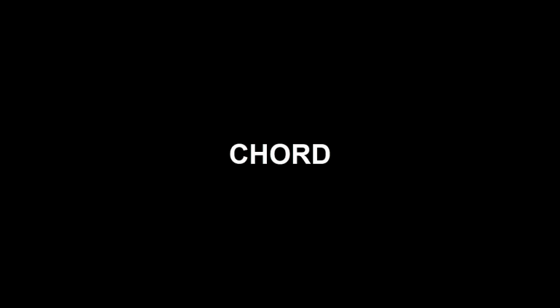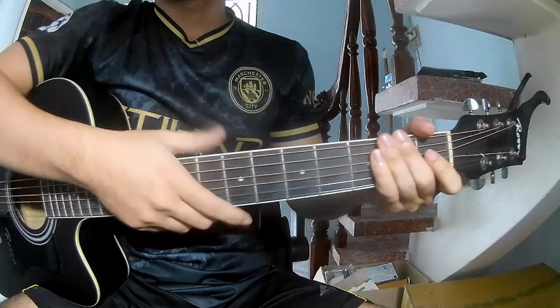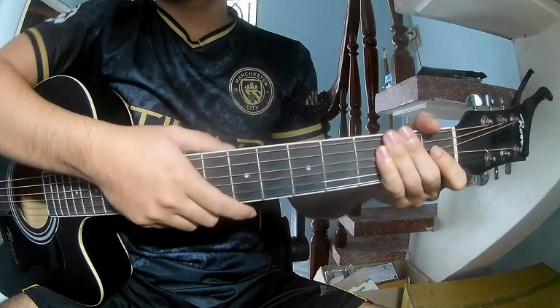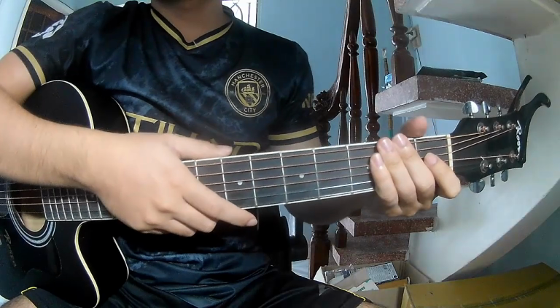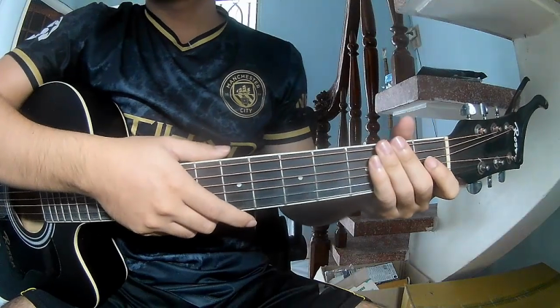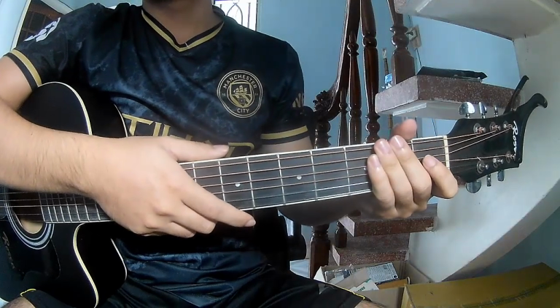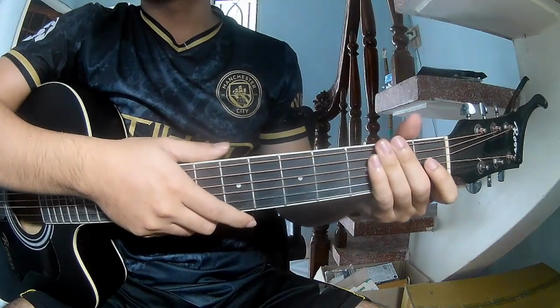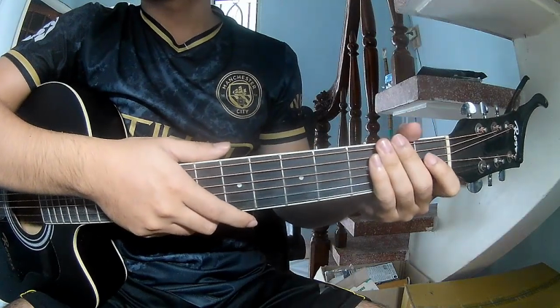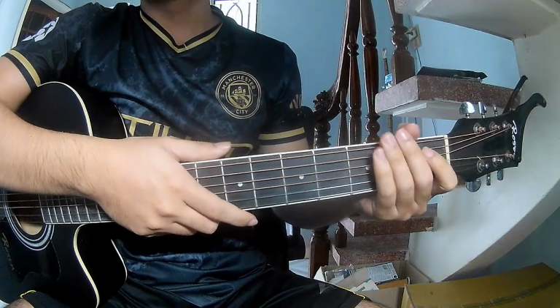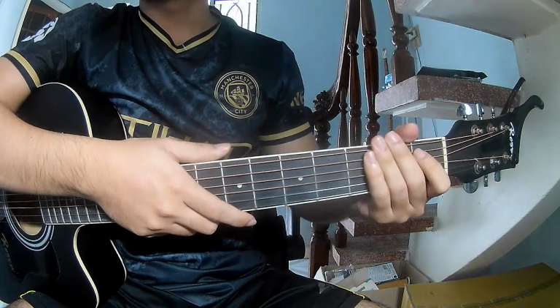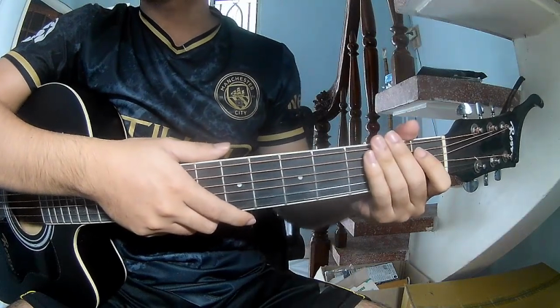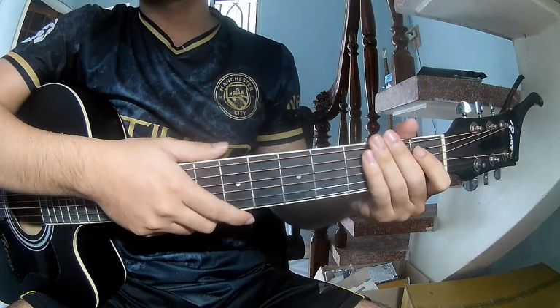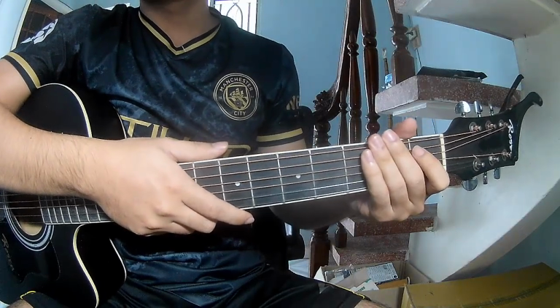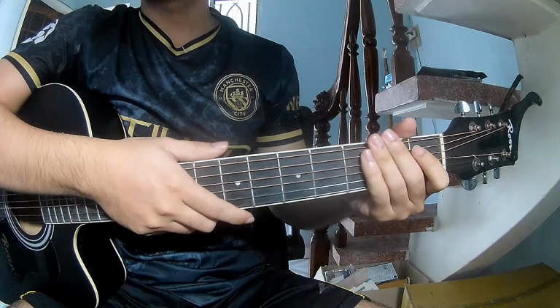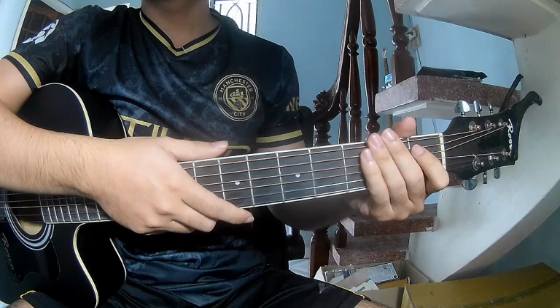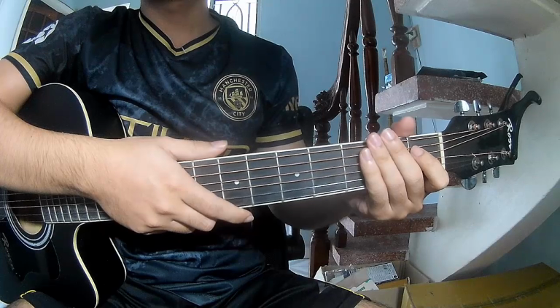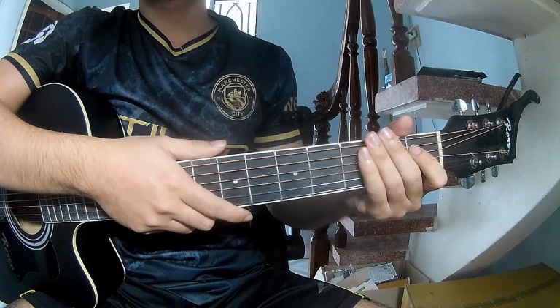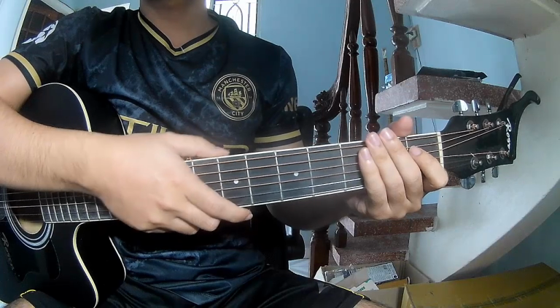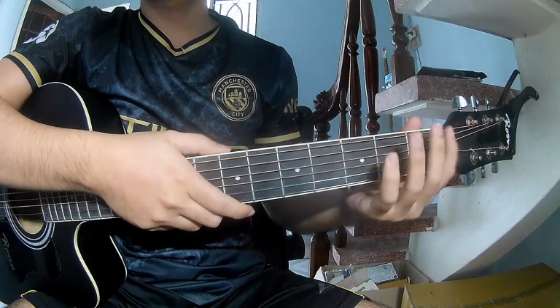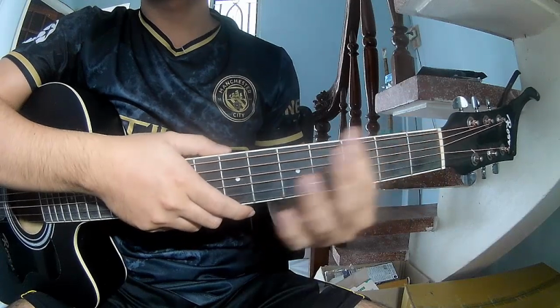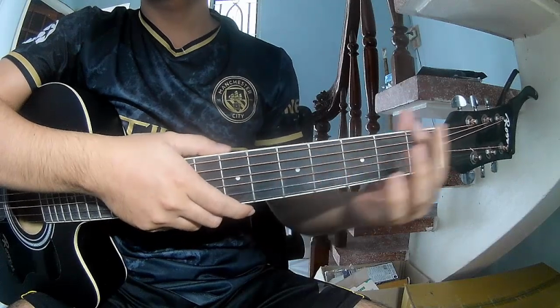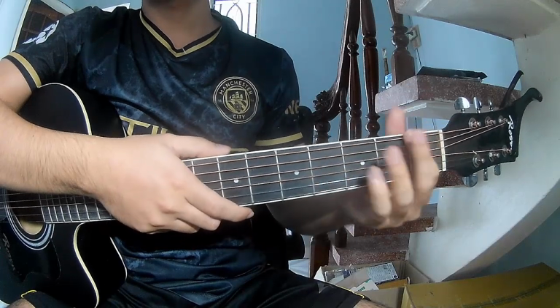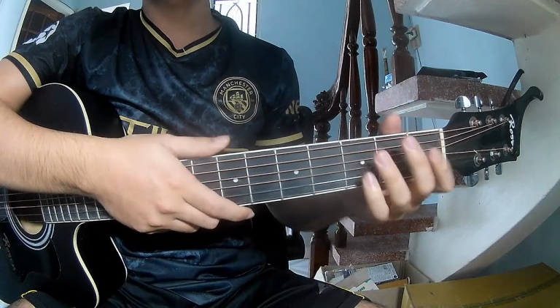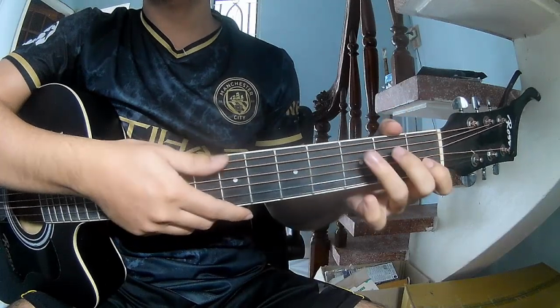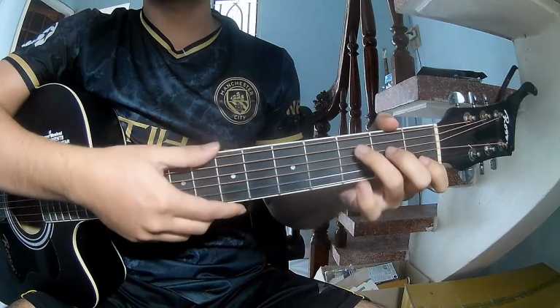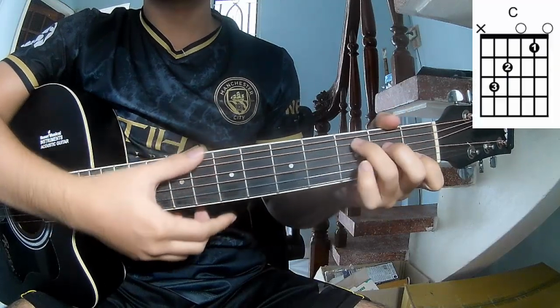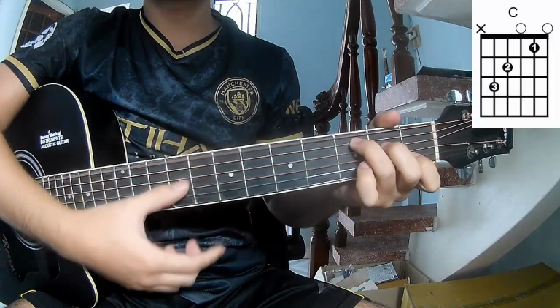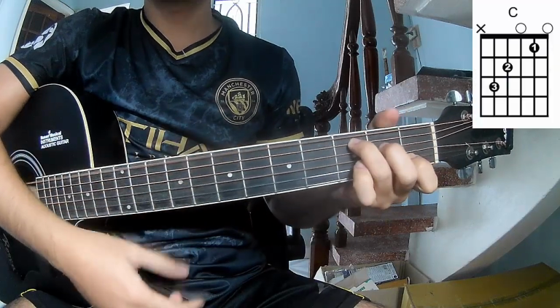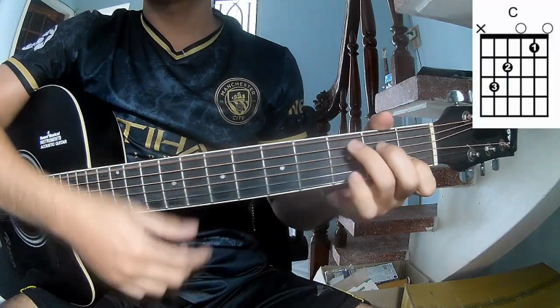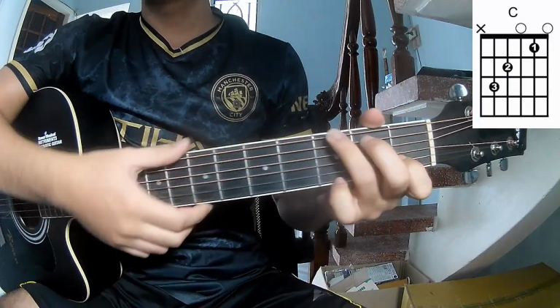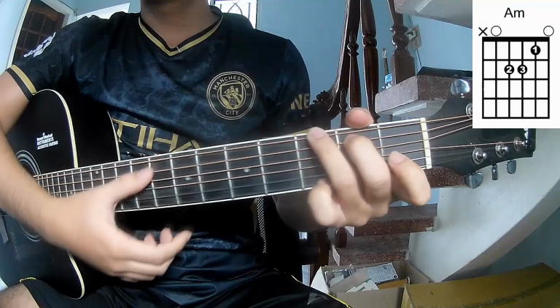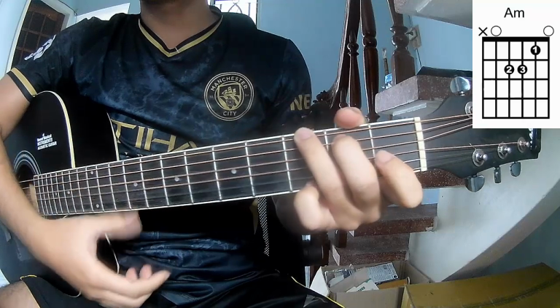Hi everyone, today we'll see how to play guitar 'Good Night Adelaide' by Green Day. First, the chords in the song are A, C, G.